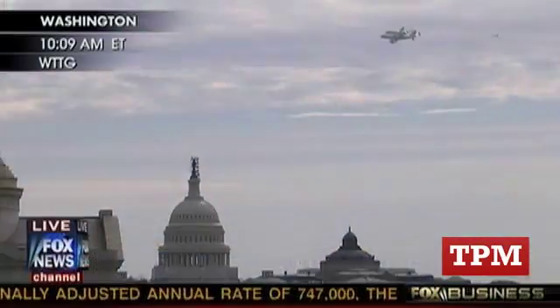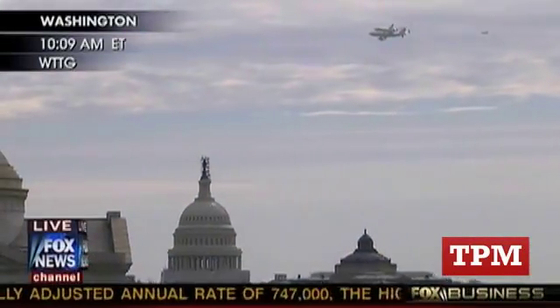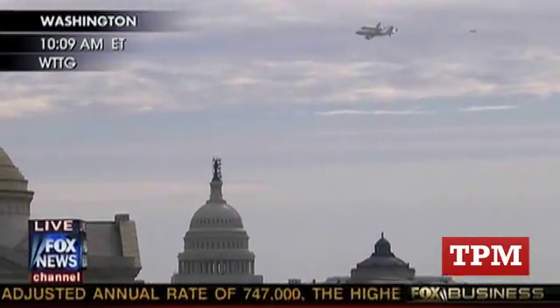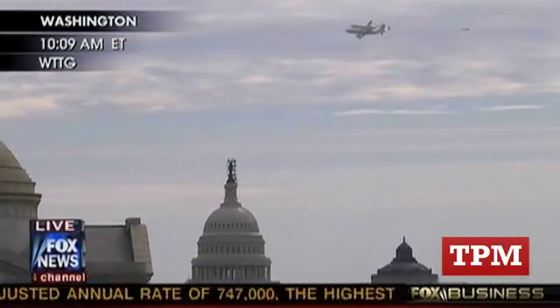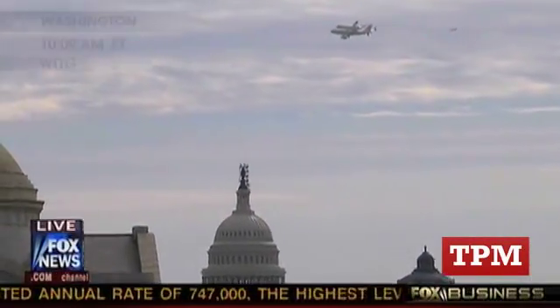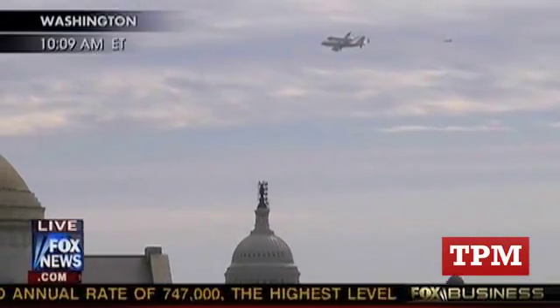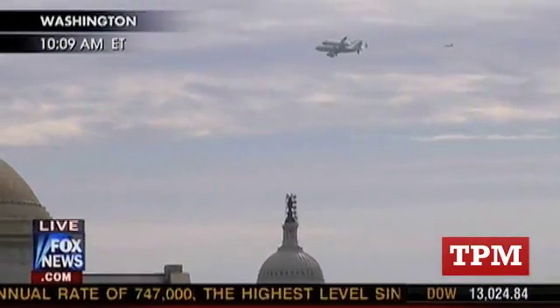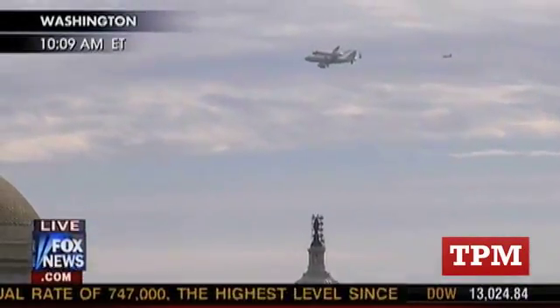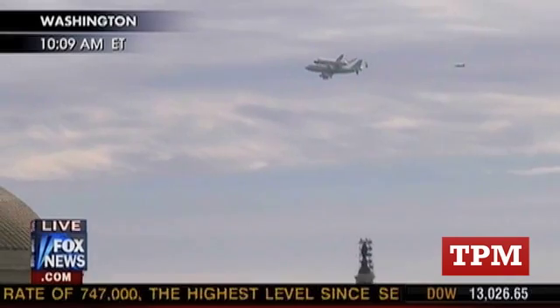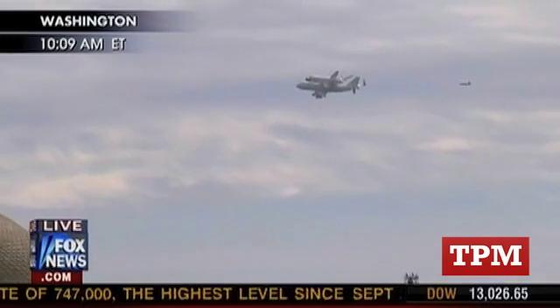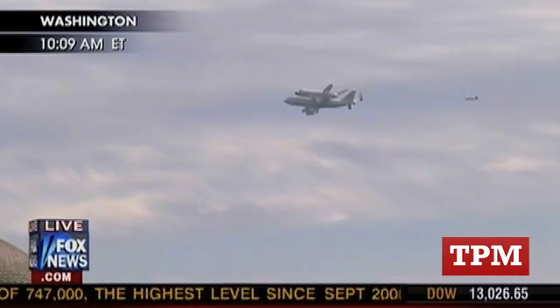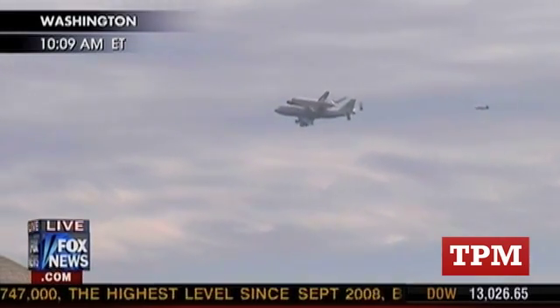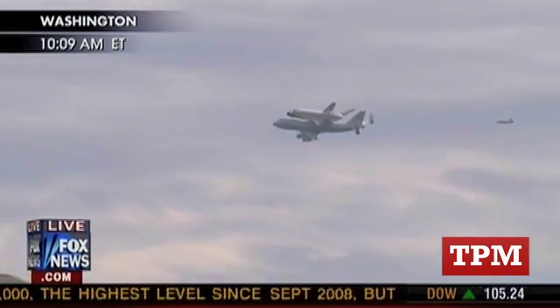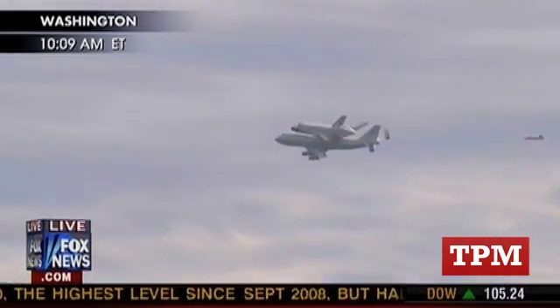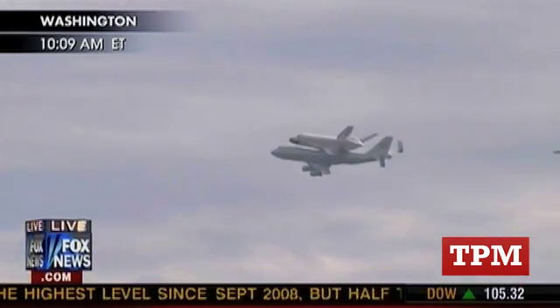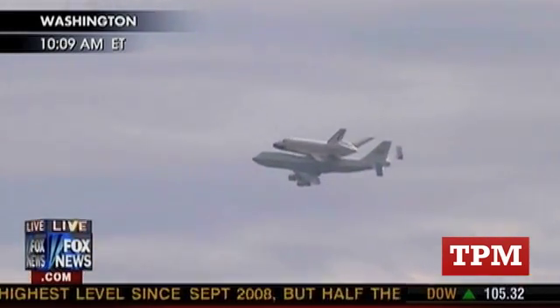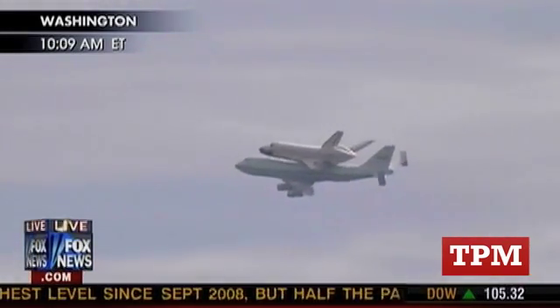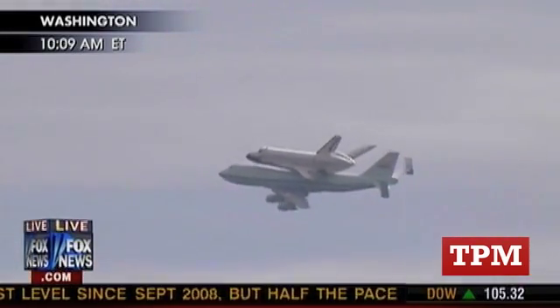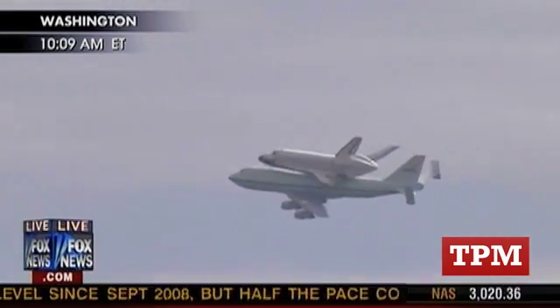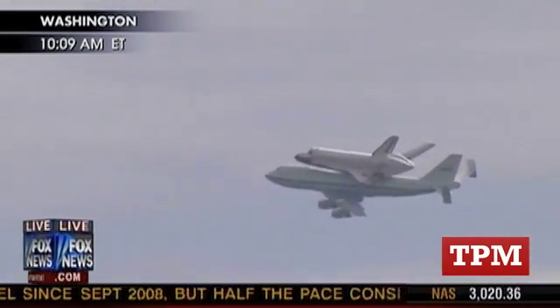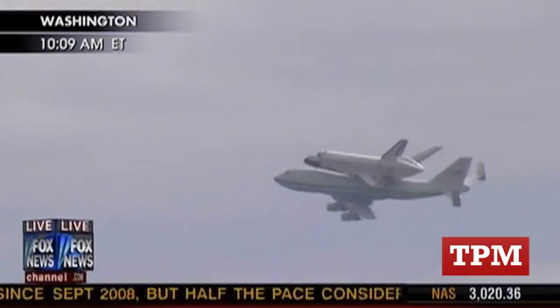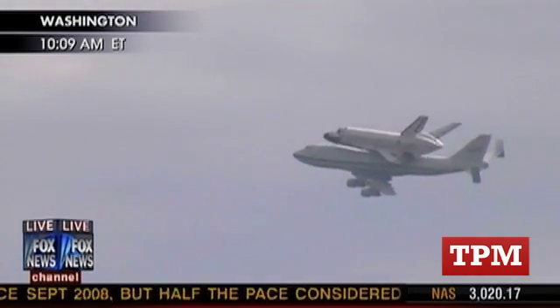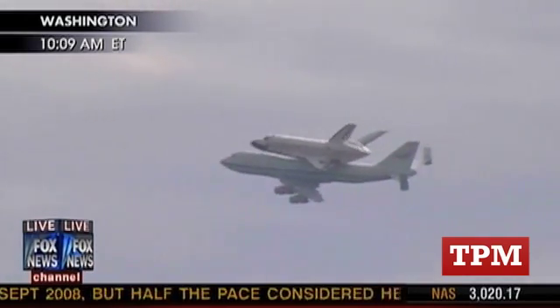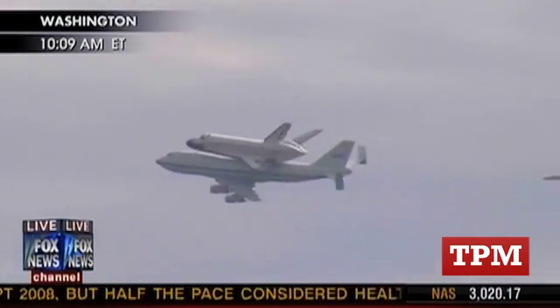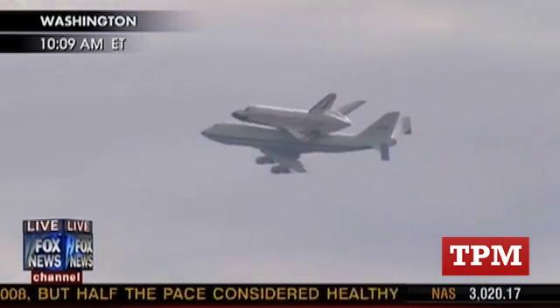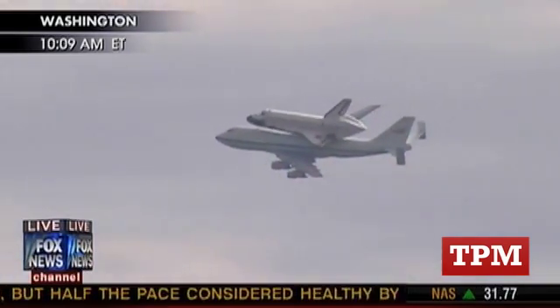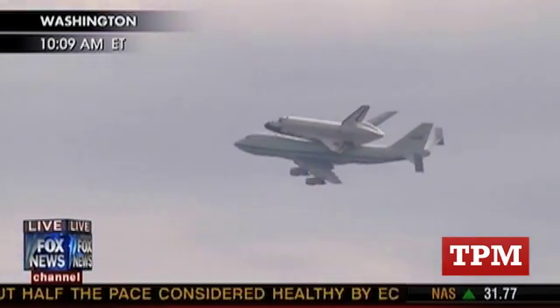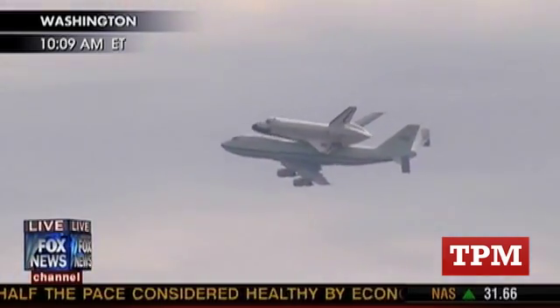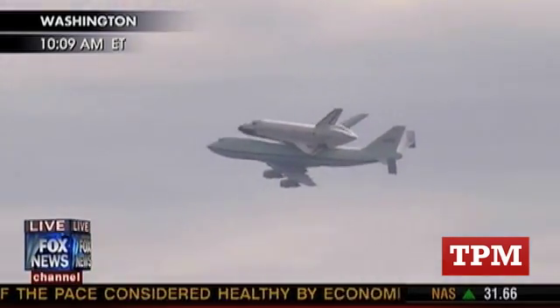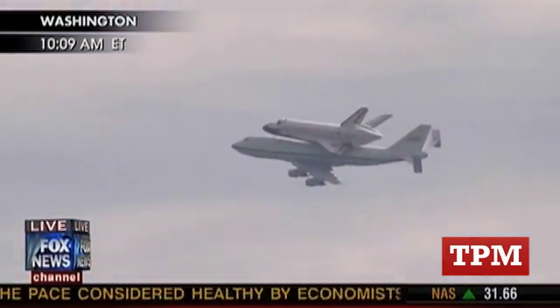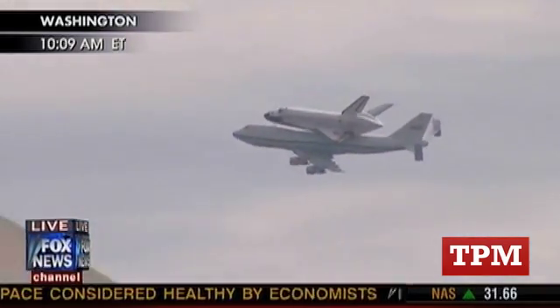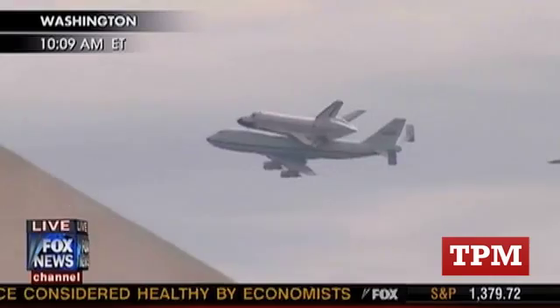The Hubble Space Telescope — Discovery performed several Hubble repair missions. It was also the shuttle used in the return-to-space missions after the Challenger disaster, and then again after the Columbia disaster.